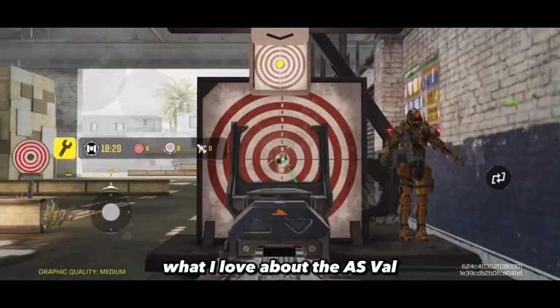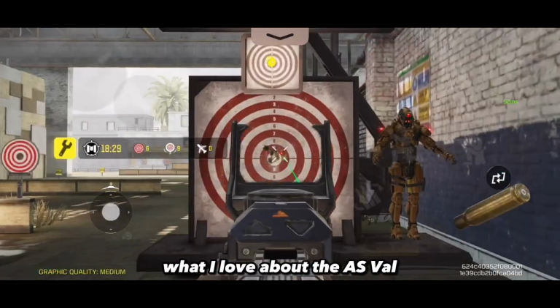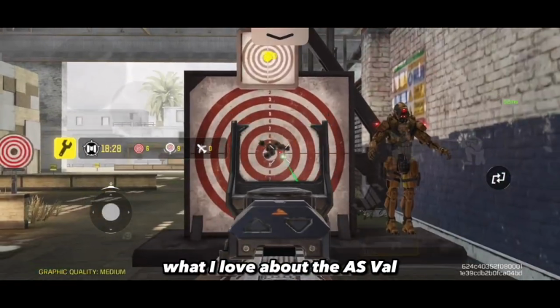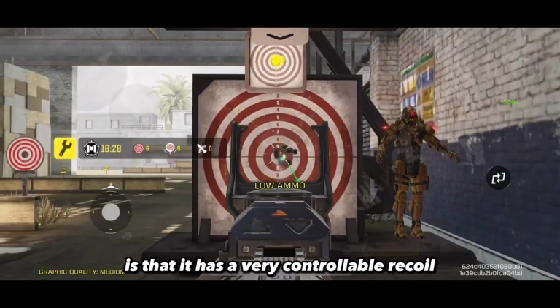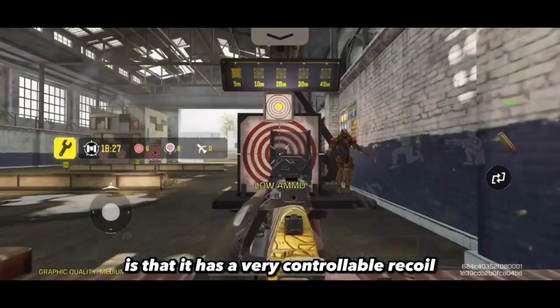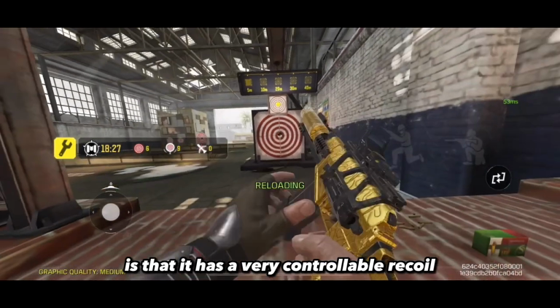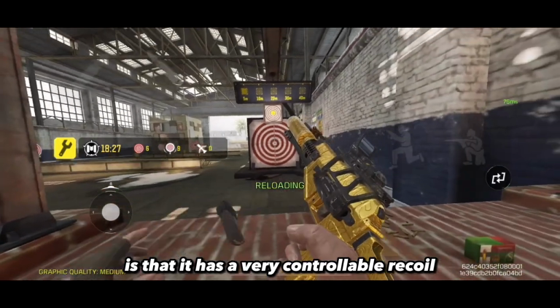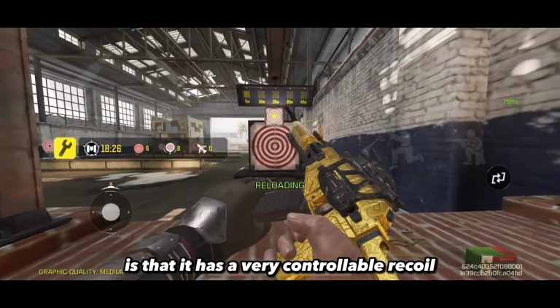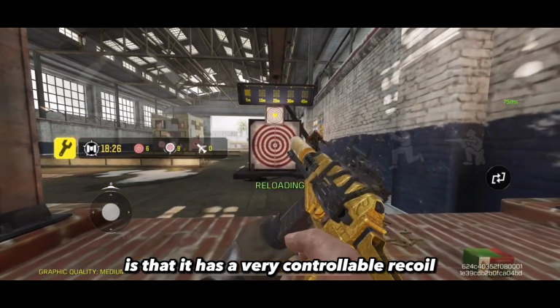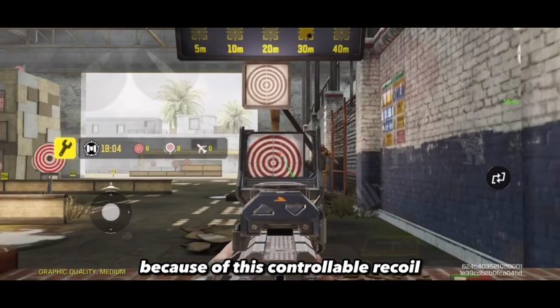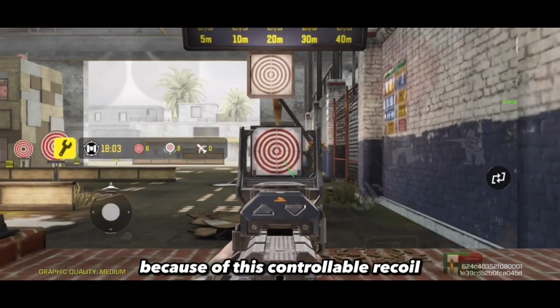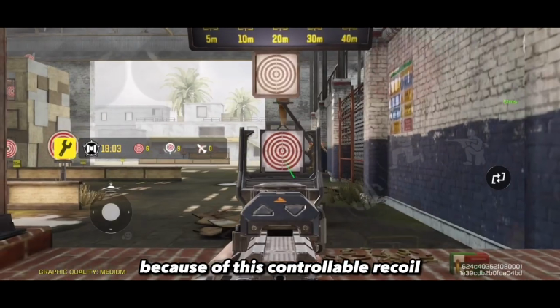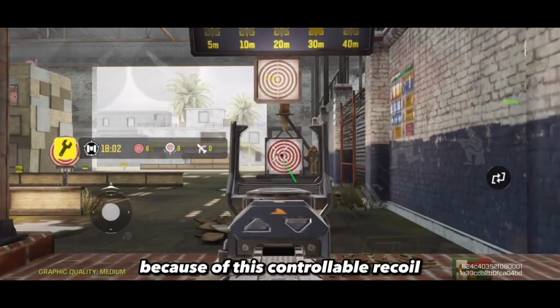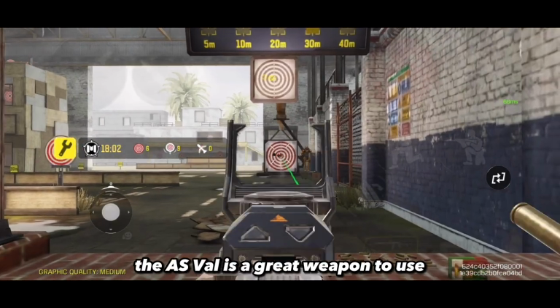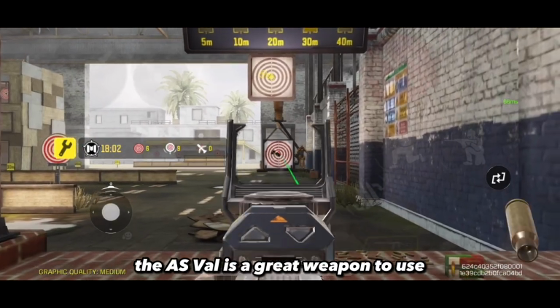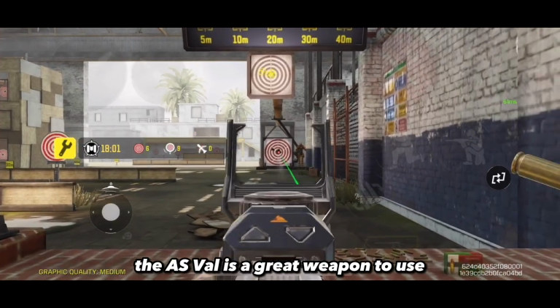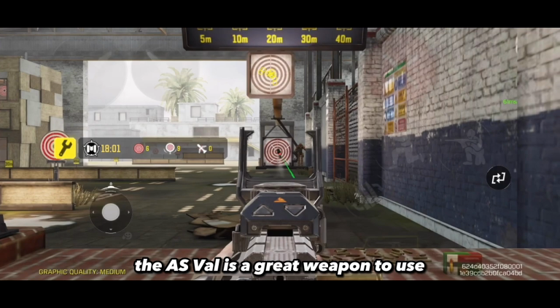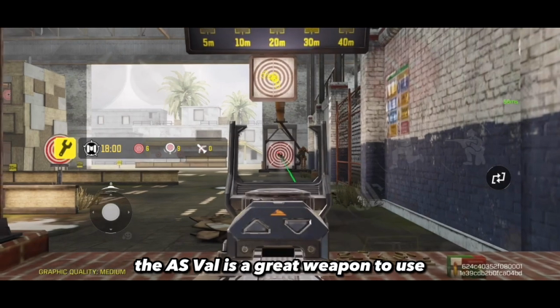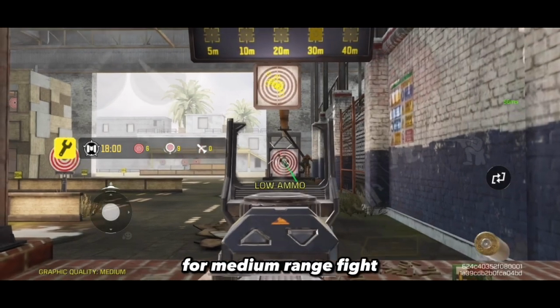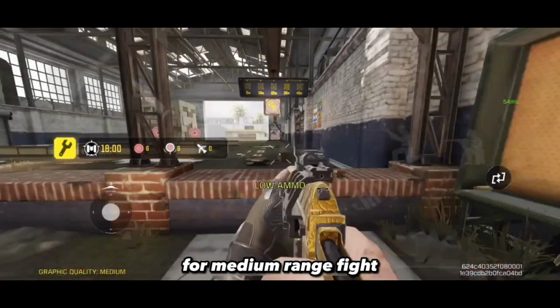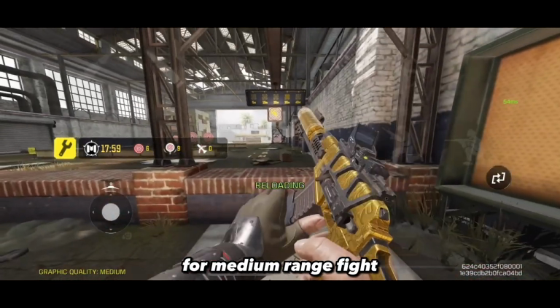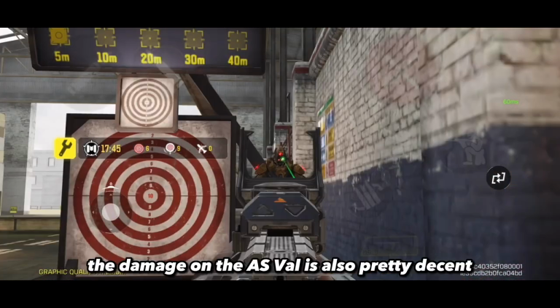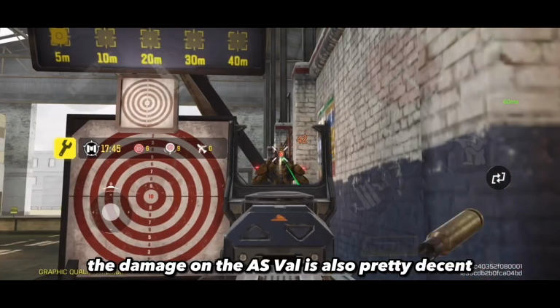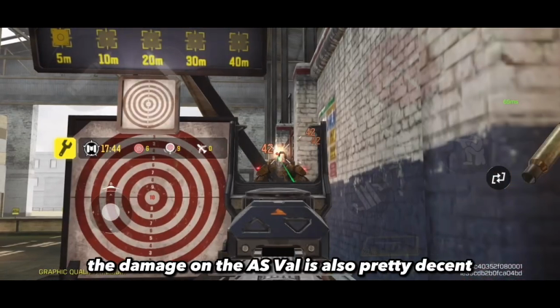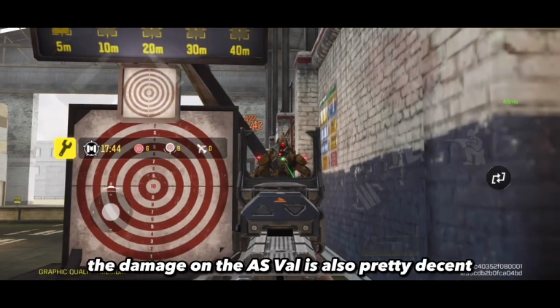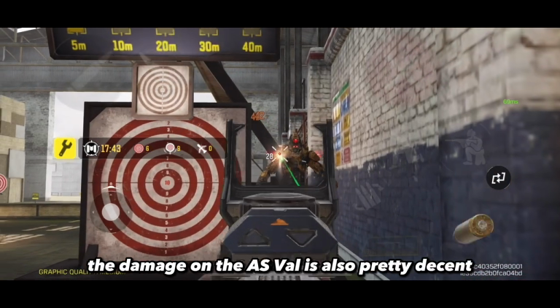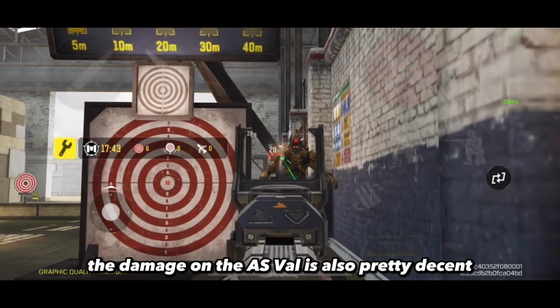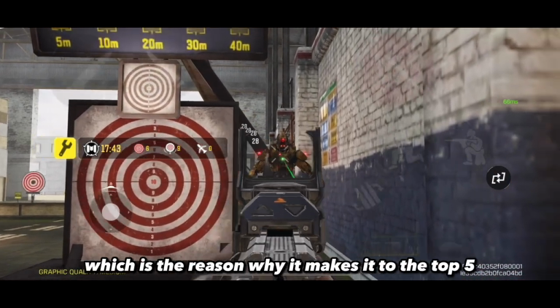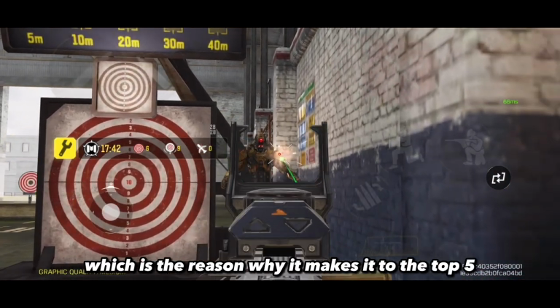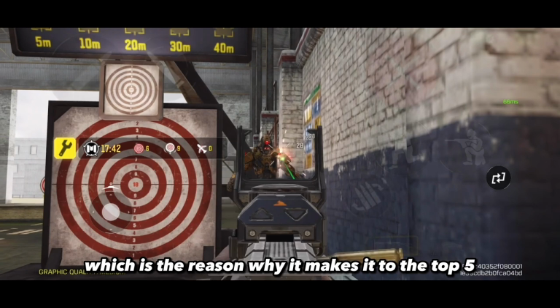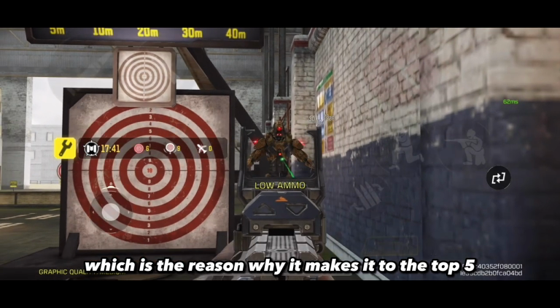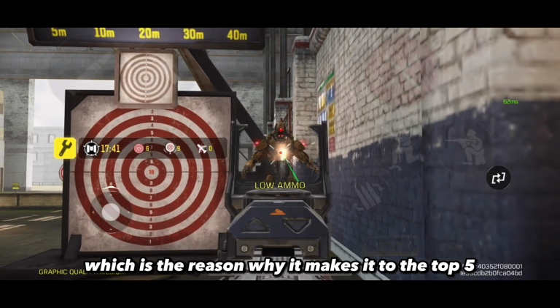What I love about the AS Val is that it has a very controllable recoil. Because of this controllable recoil, the AS Val is a great weapon to use for medium range fights. The damage on the AS Val is also pretty decent, which is the reason why it makes it to the top 5.